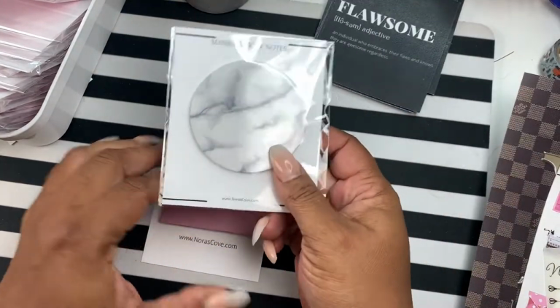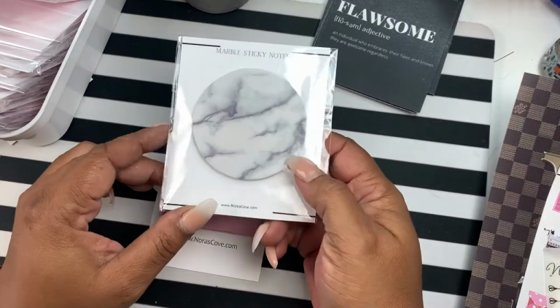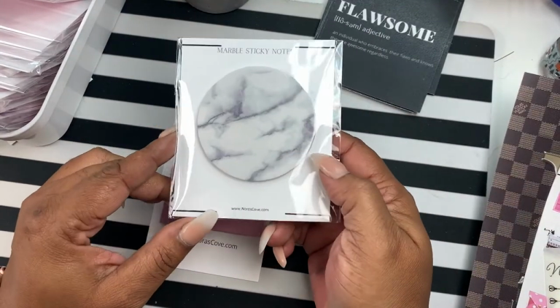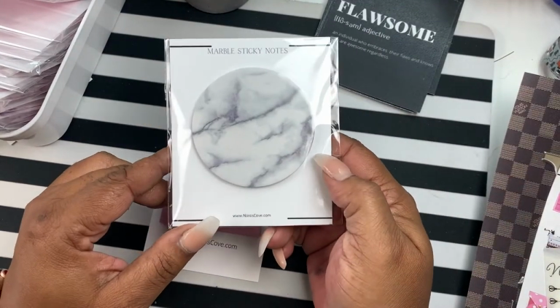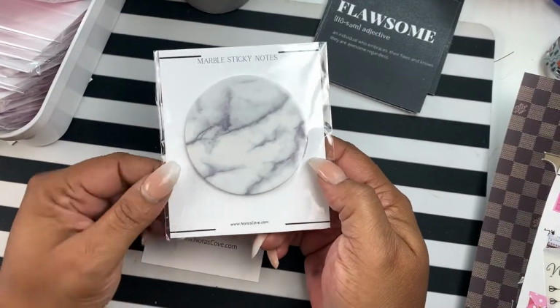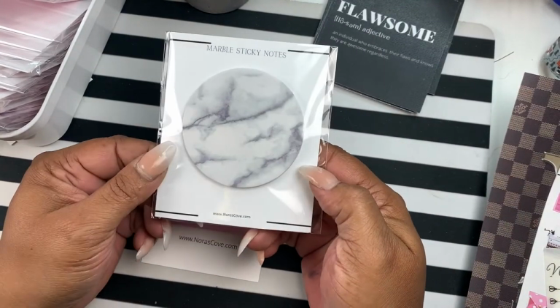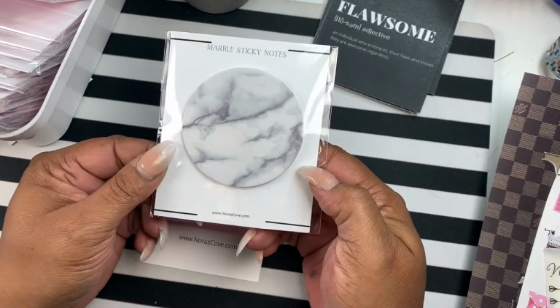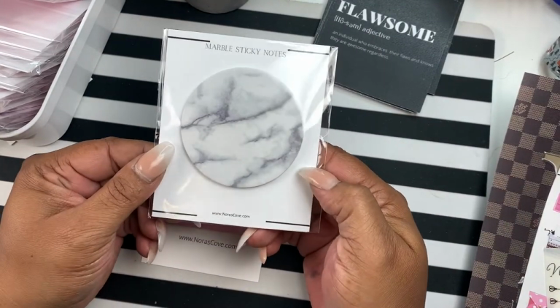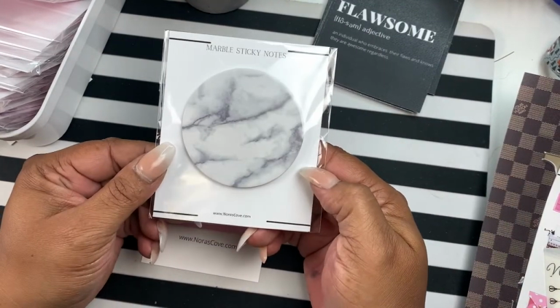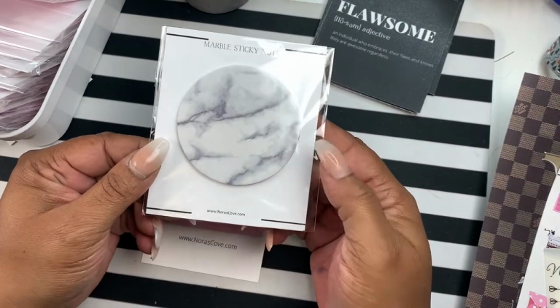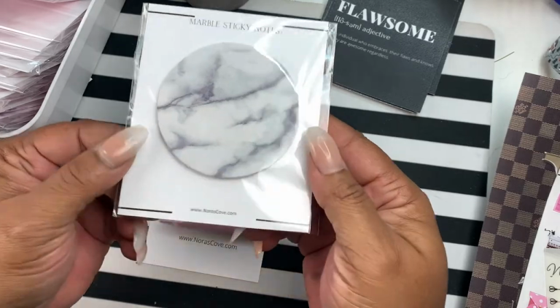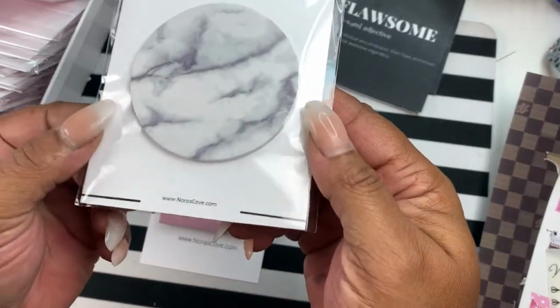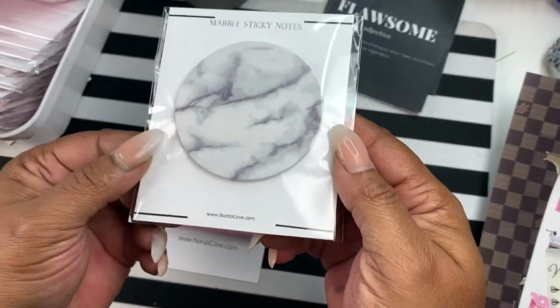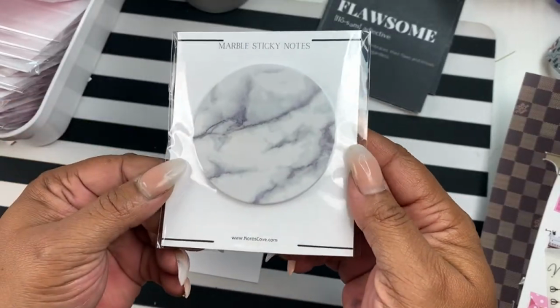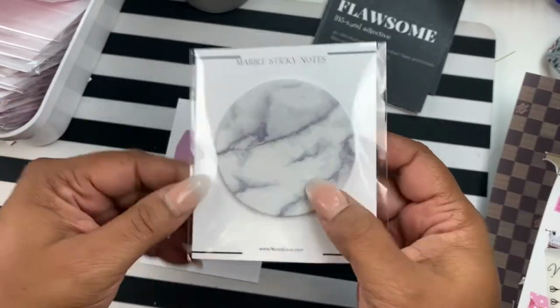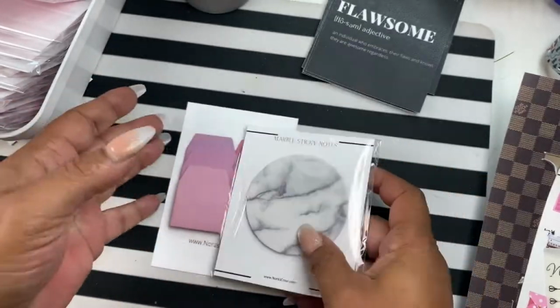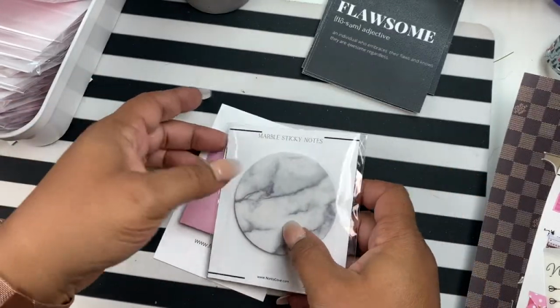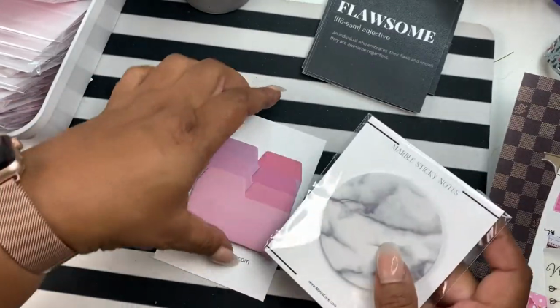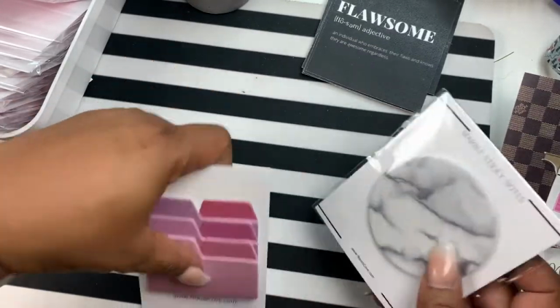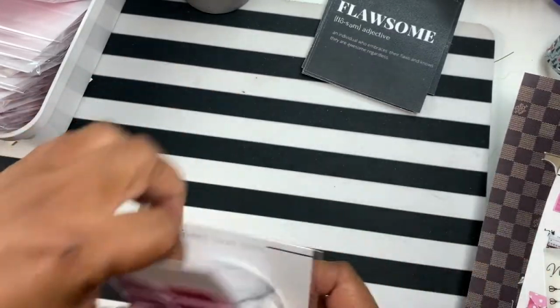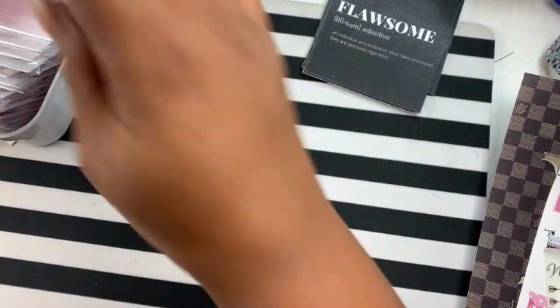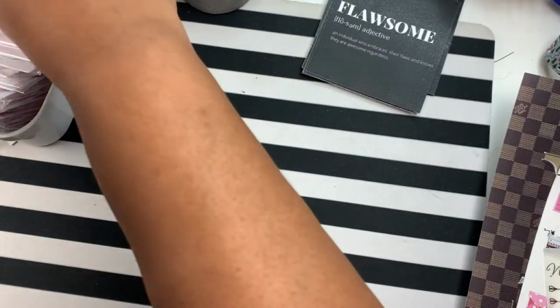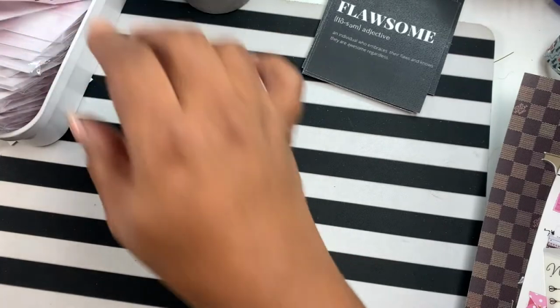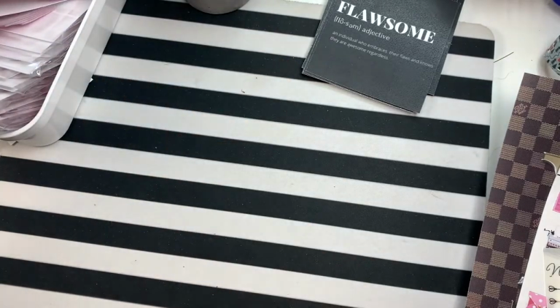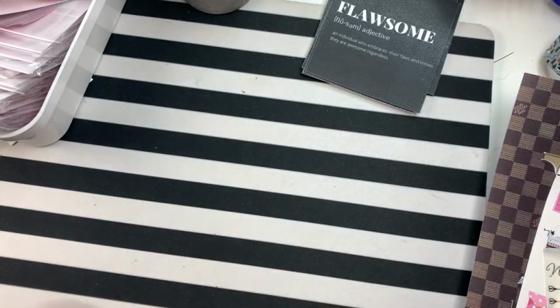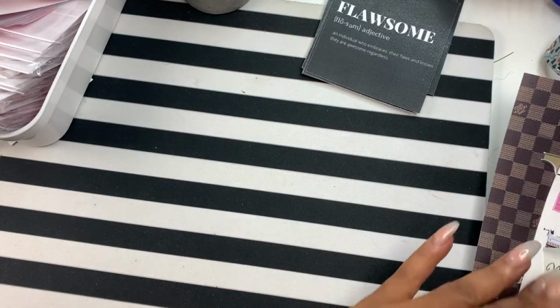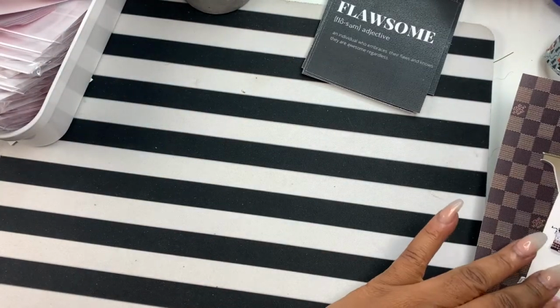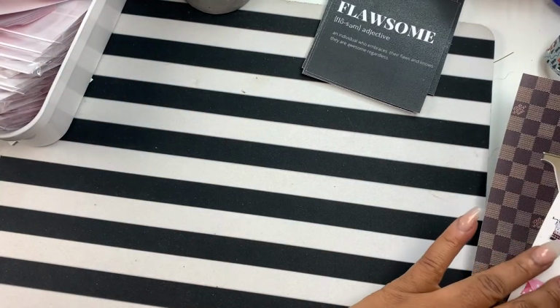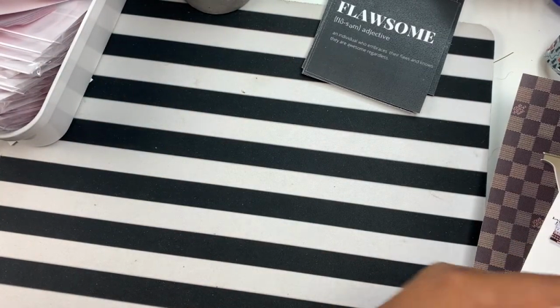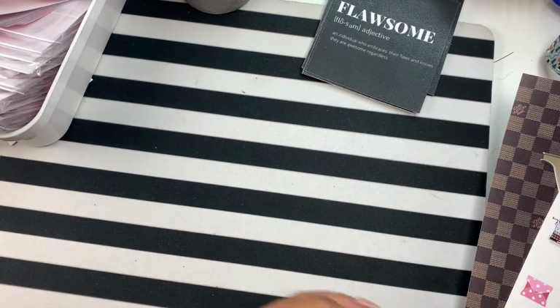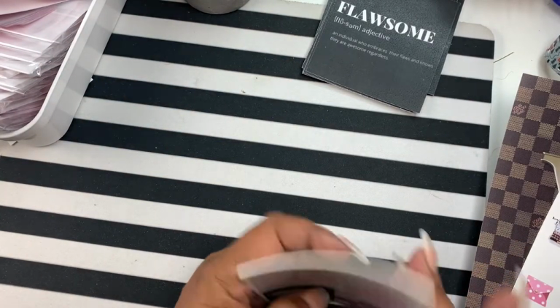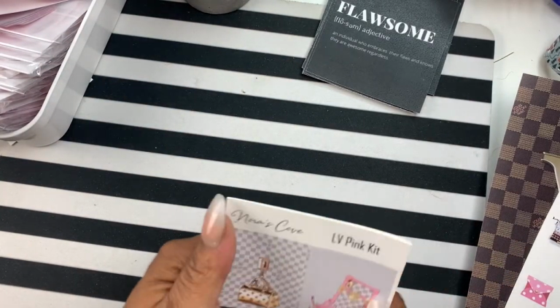Next up are our marble sticky notes and this is how they'll come like that. I'm going to put those aside and wrap that one up.